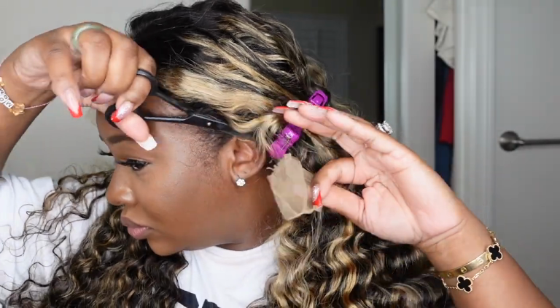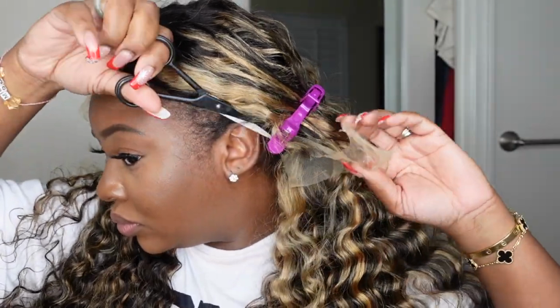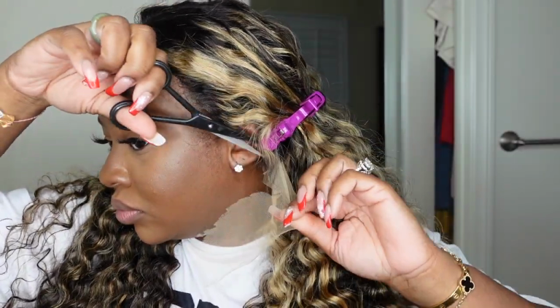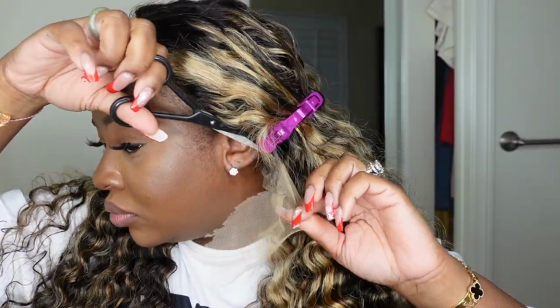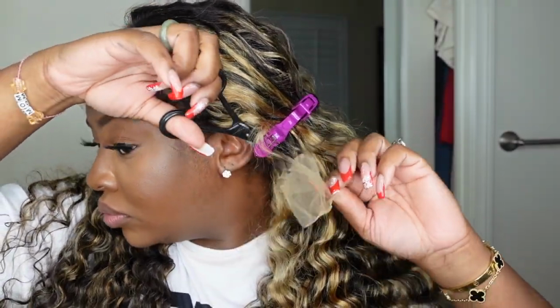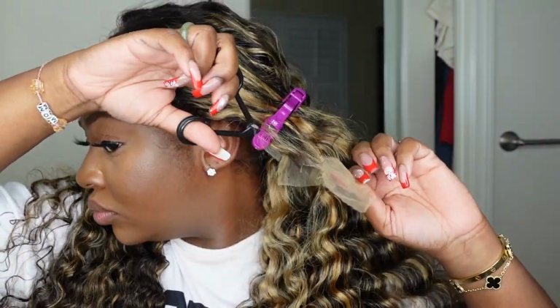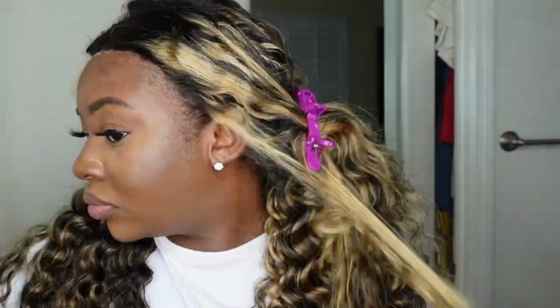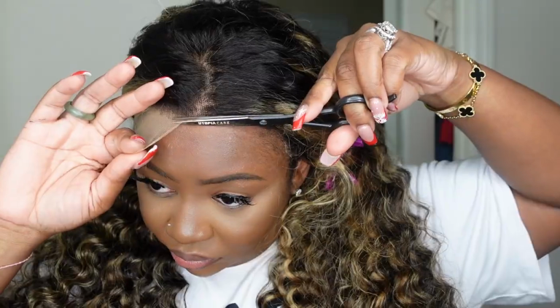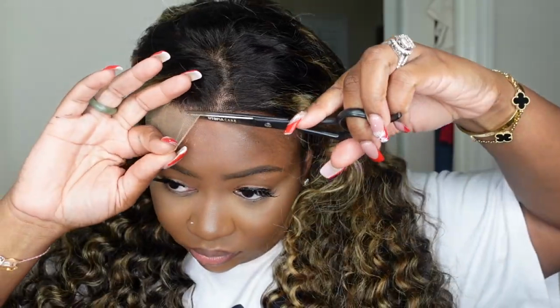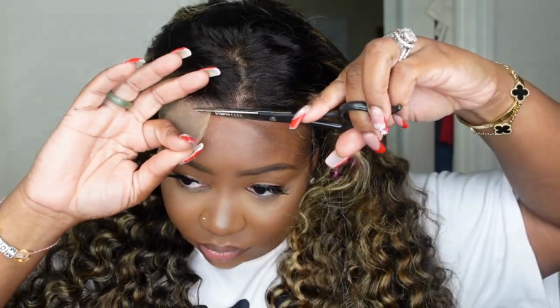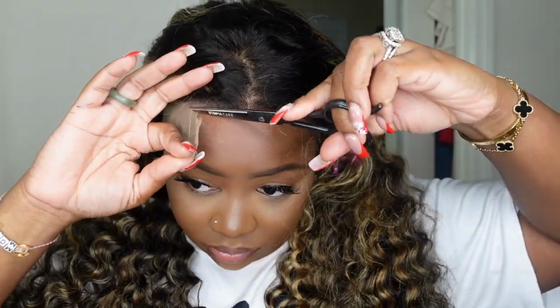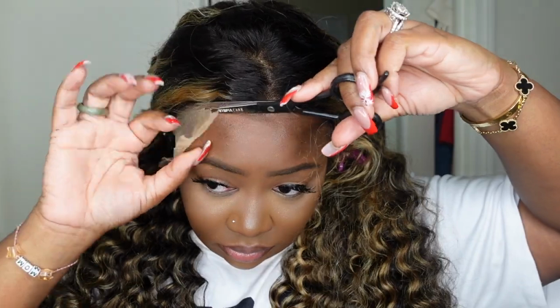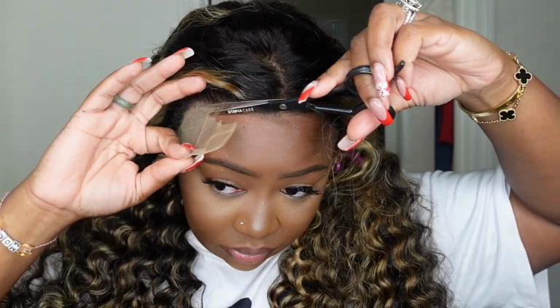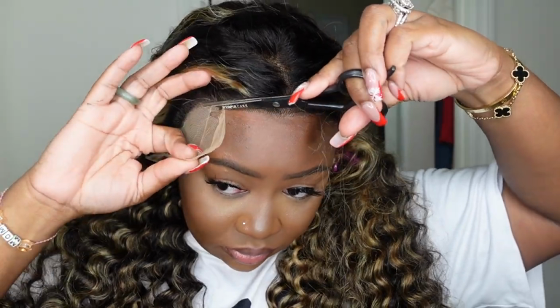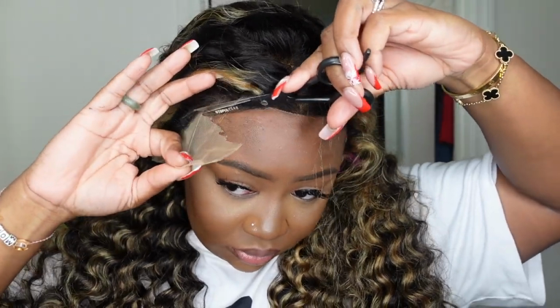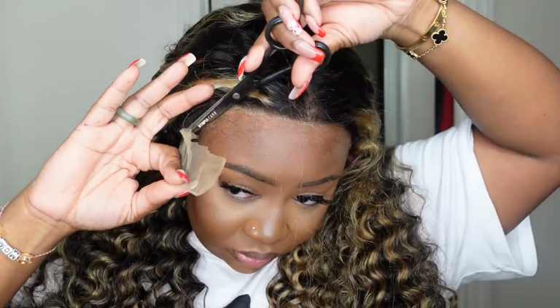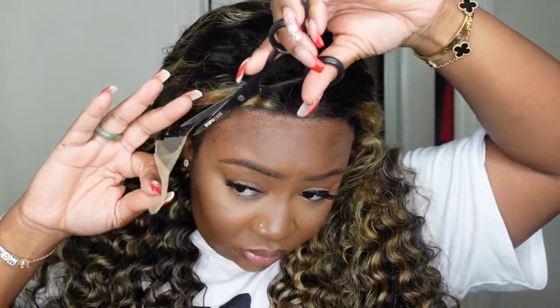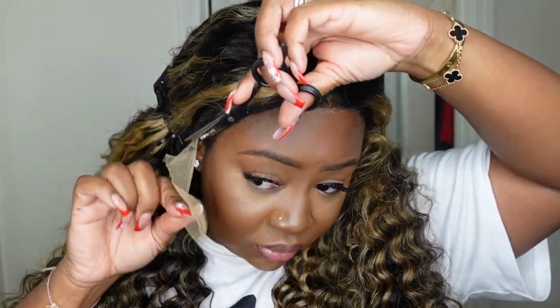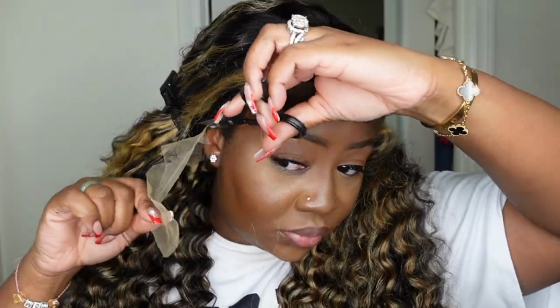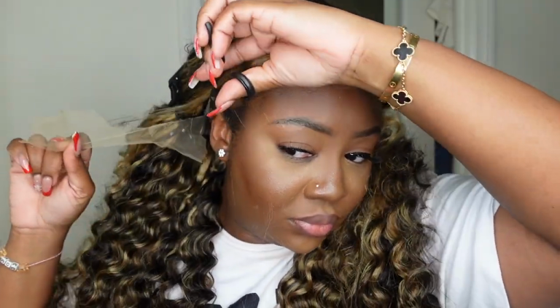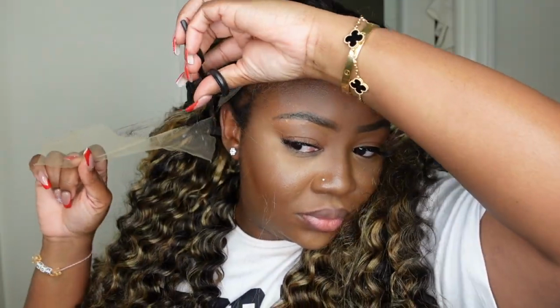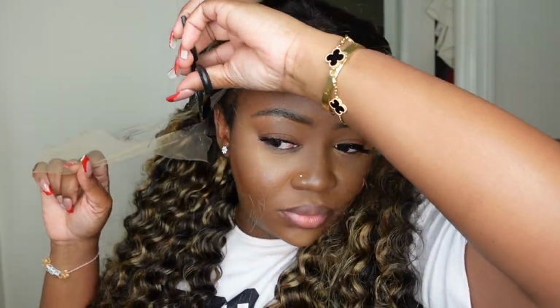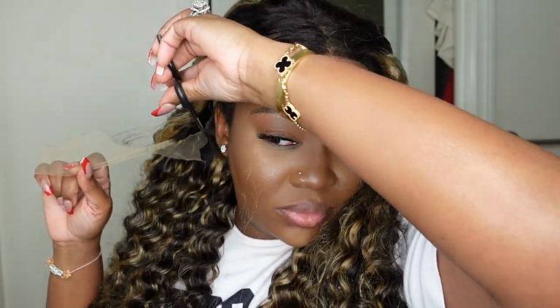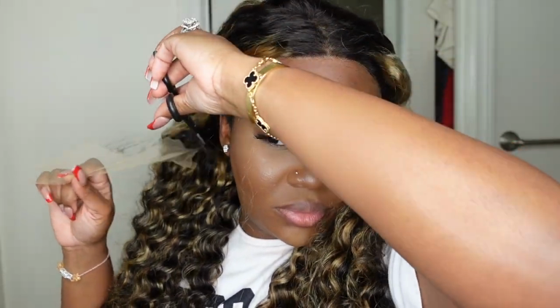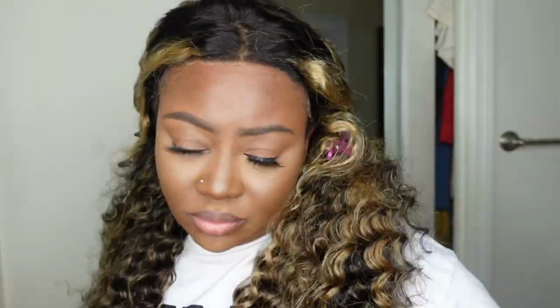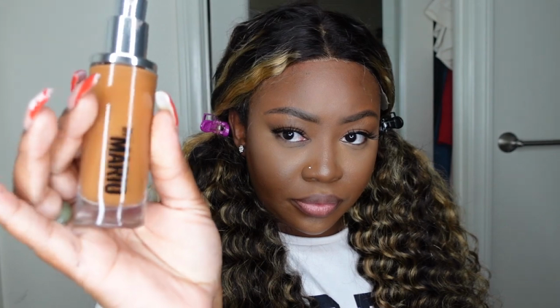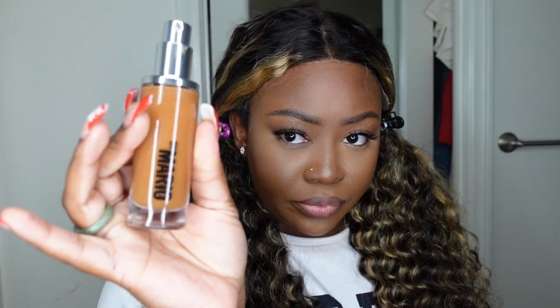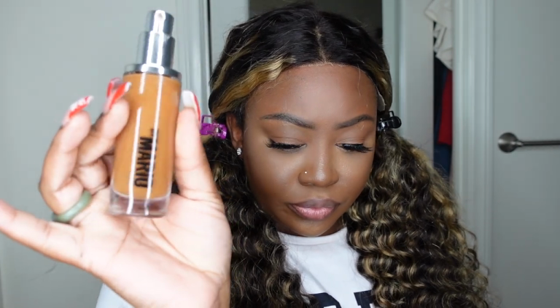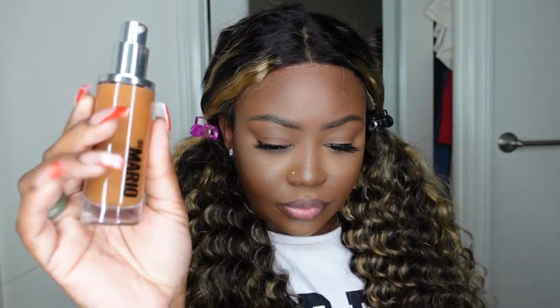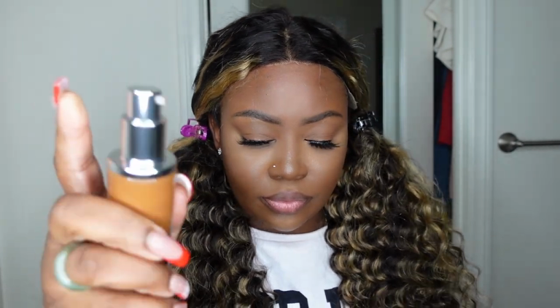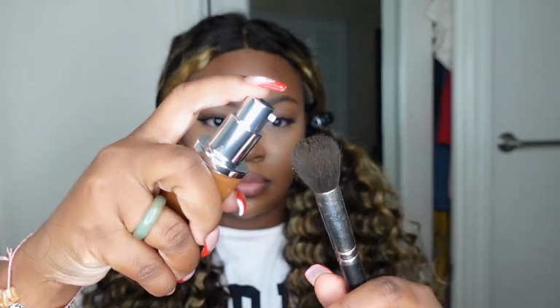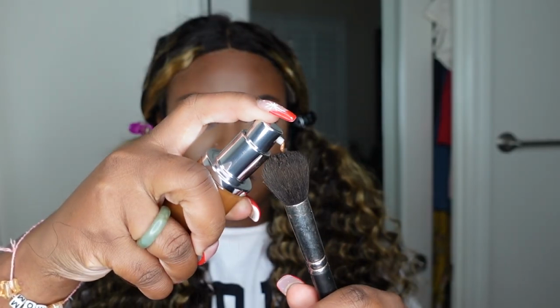If you don't feel comfortable cutting off the lace on the head, or you're just a little bit confused about it, I highly recommend investing in a wig head — that way you can do that step on your wig head before you put the wig on.